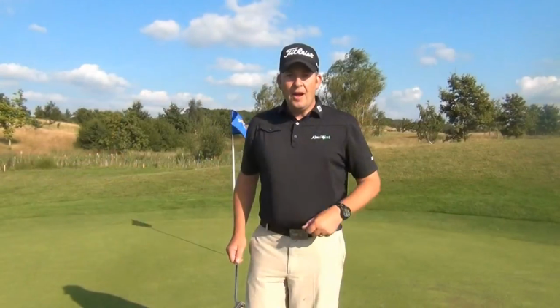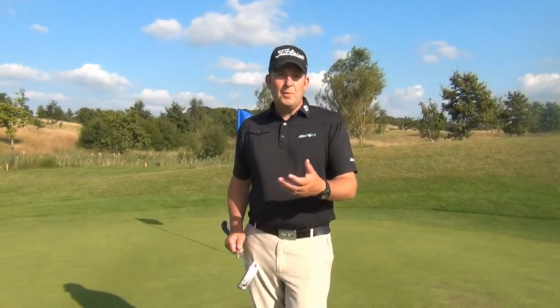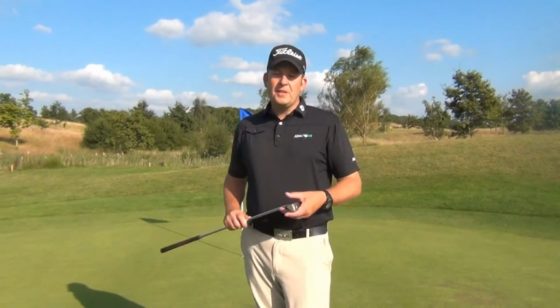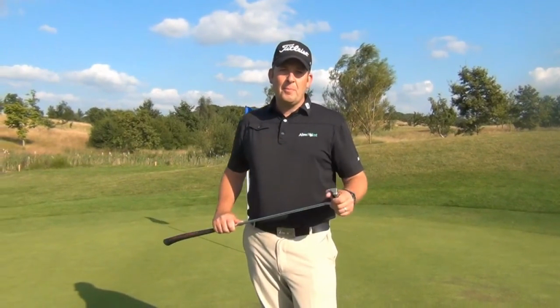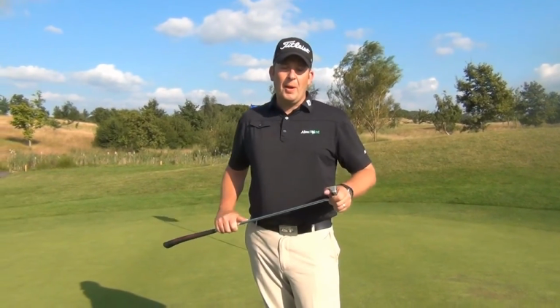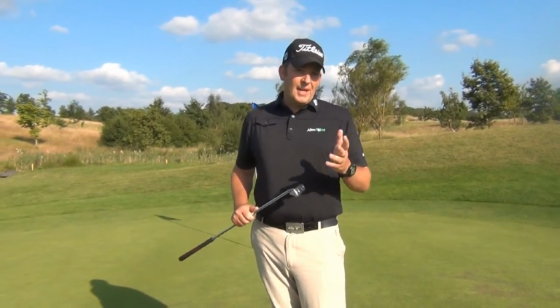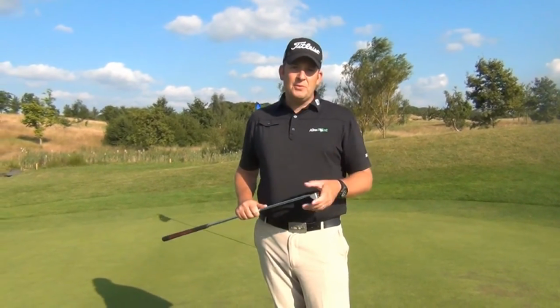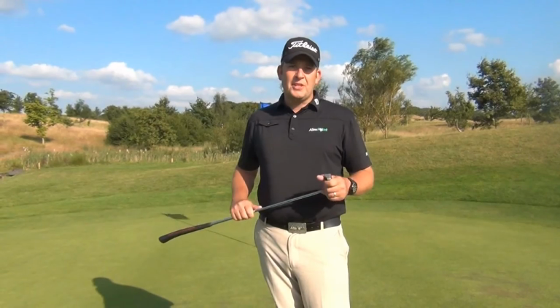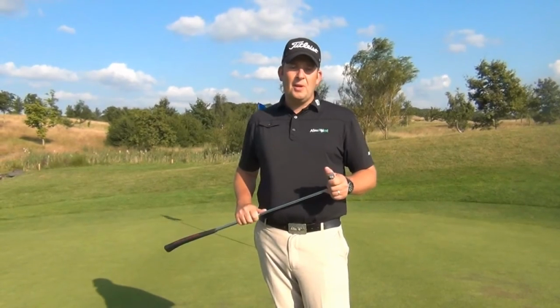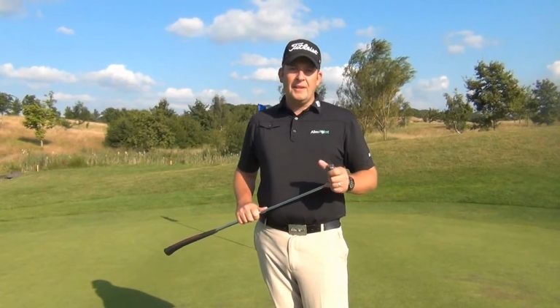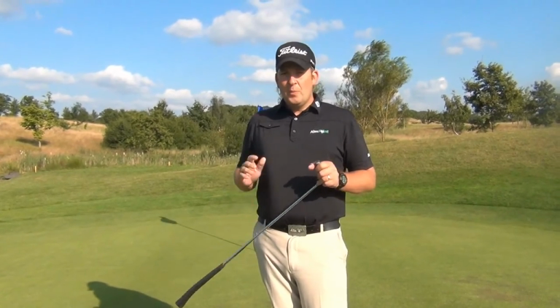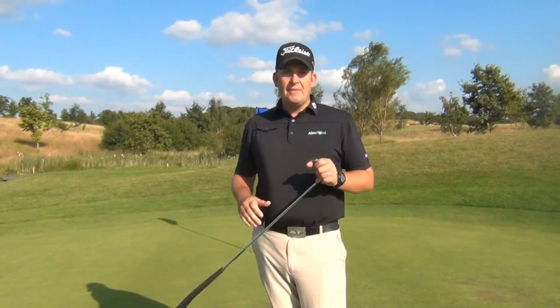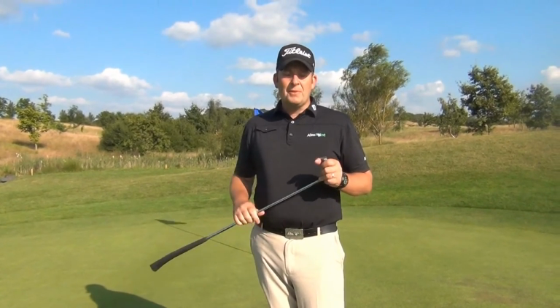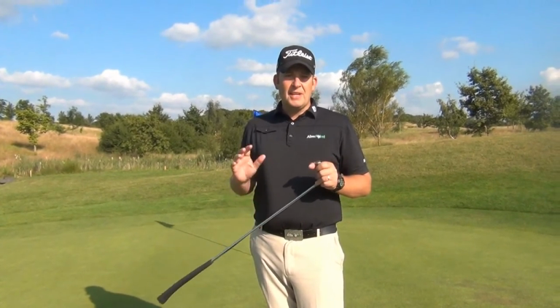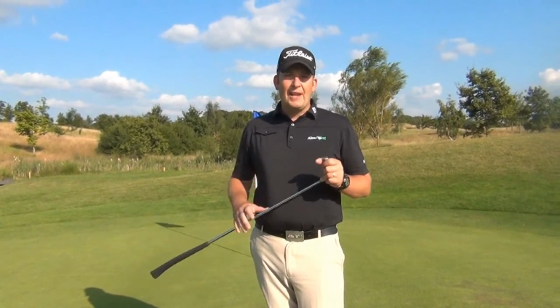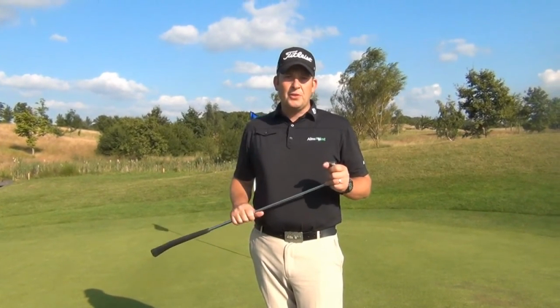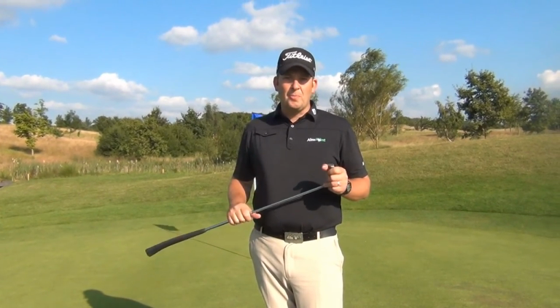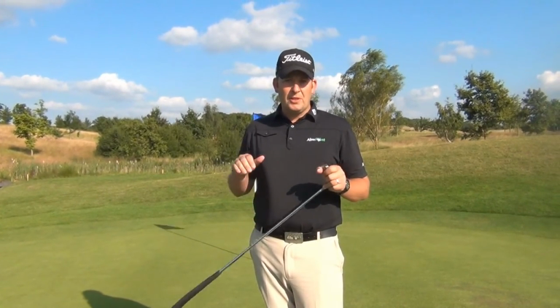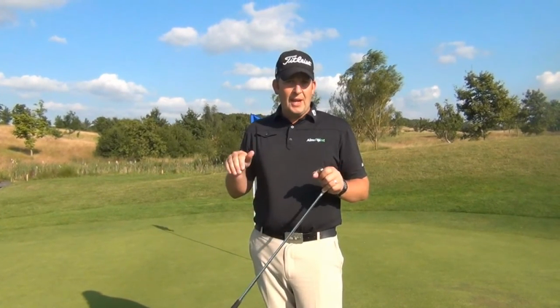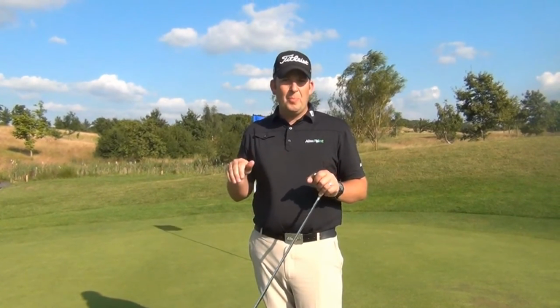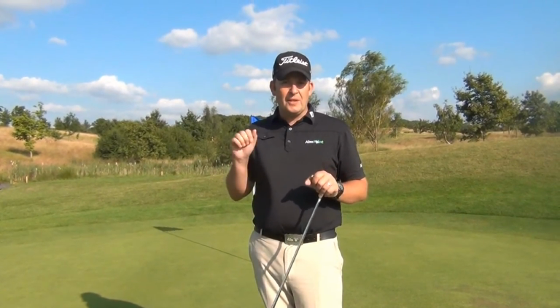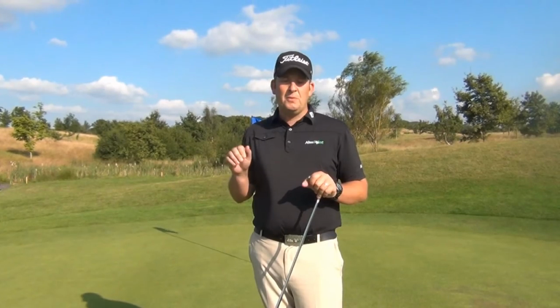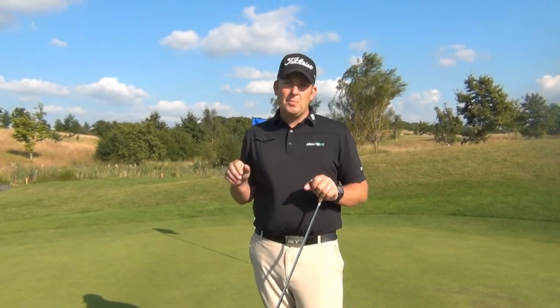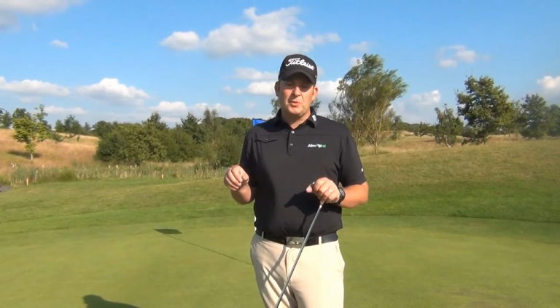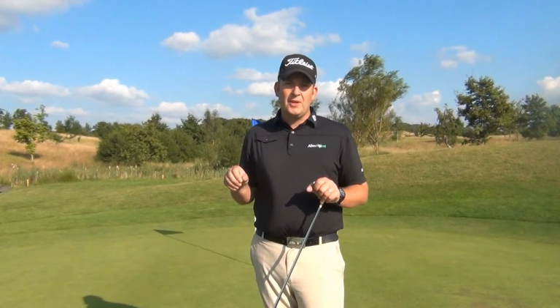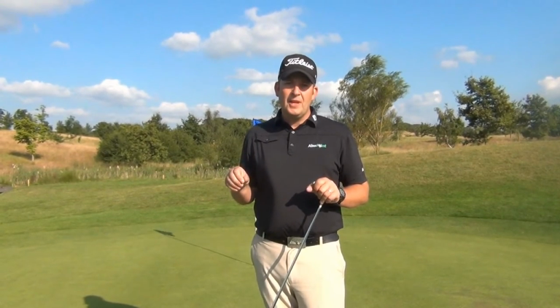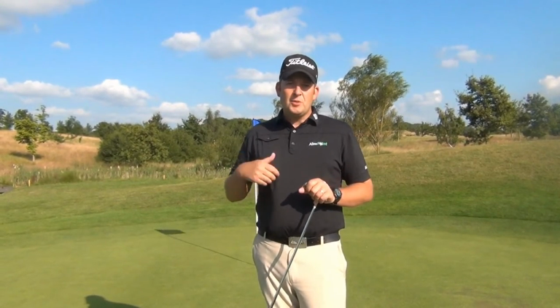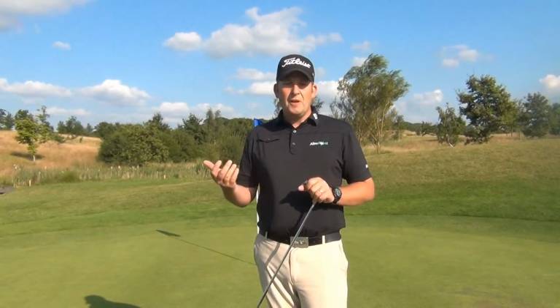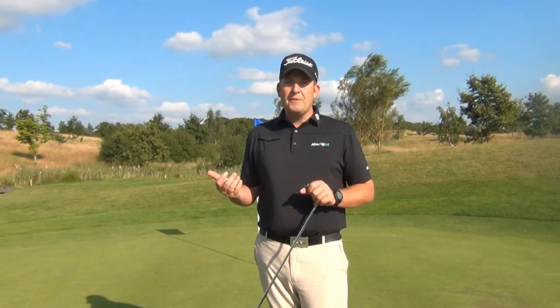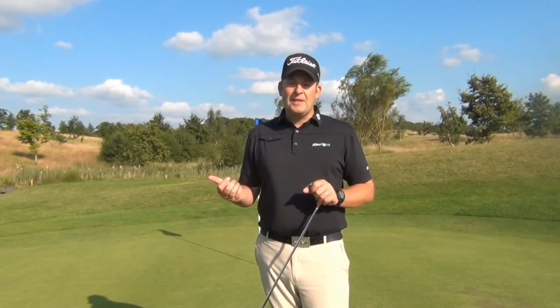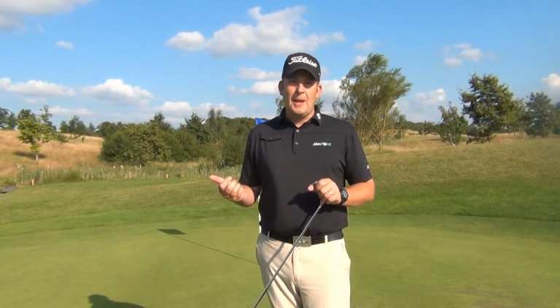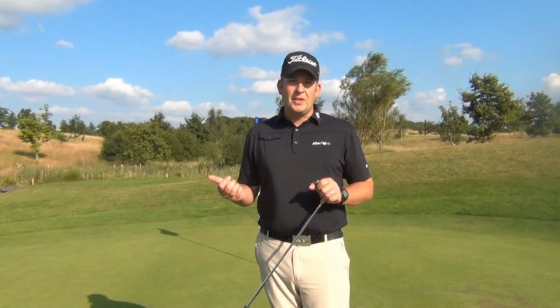I'm going to move into the middle of my putt, being careful not to stand on my line. When I get there I'm going to take a value for the slope. On a downhill putt I'm going to feel the weight more towards my toes, so I'm going to find a value for that position.